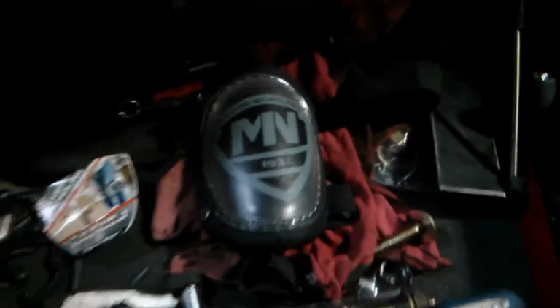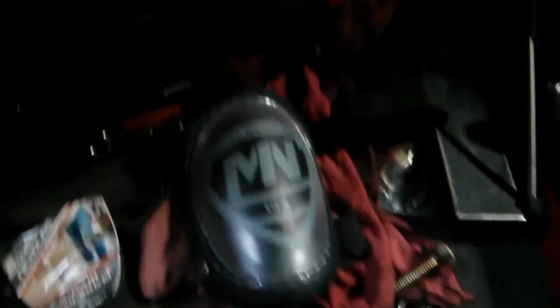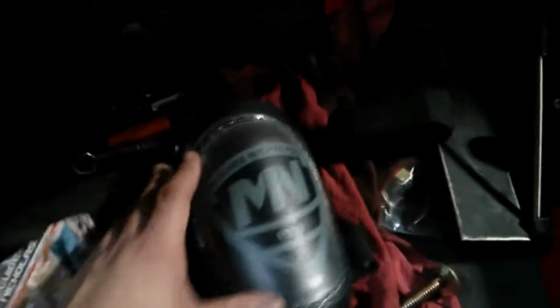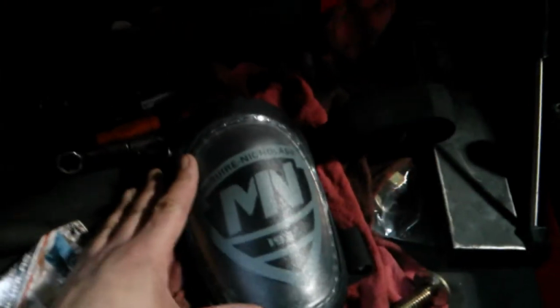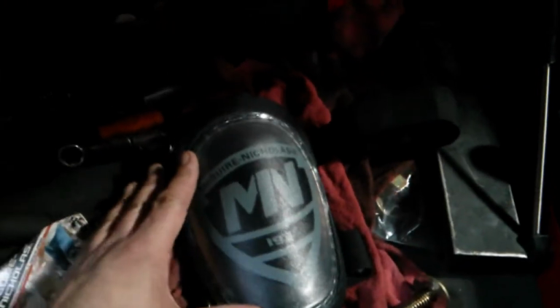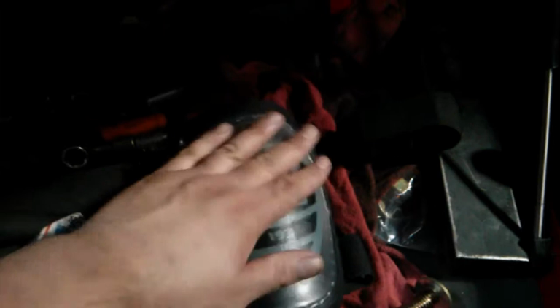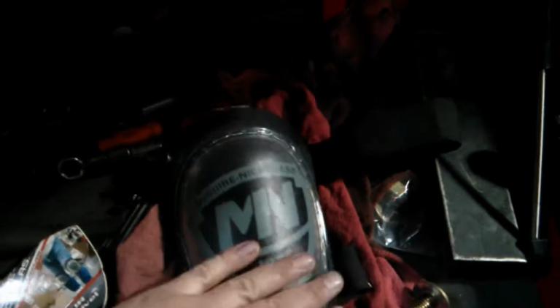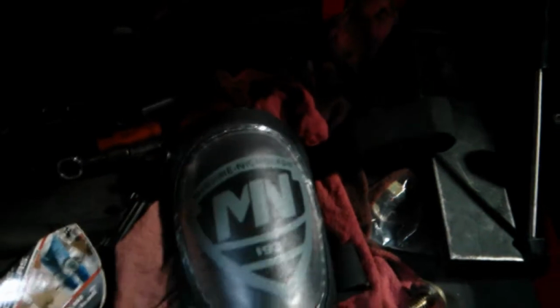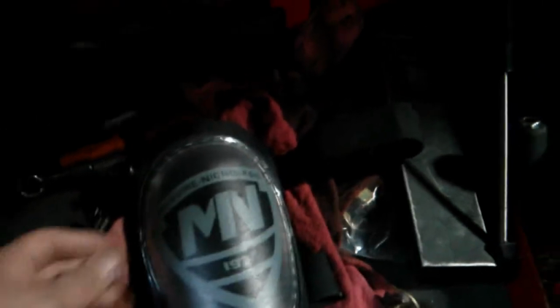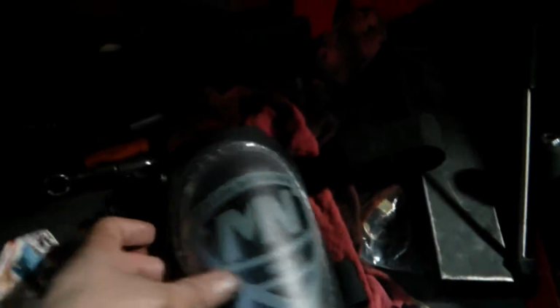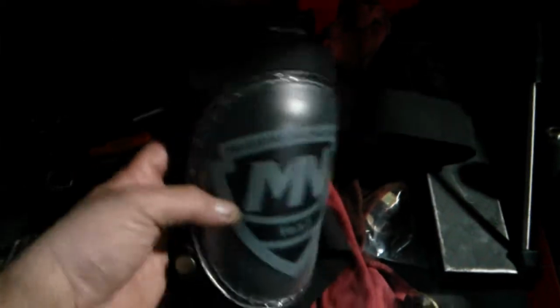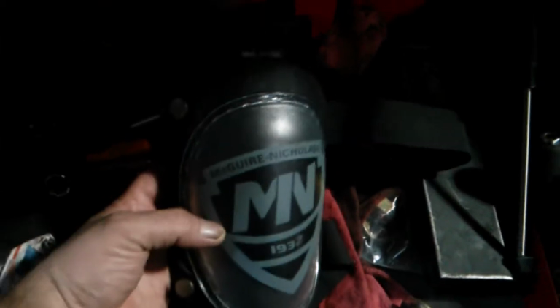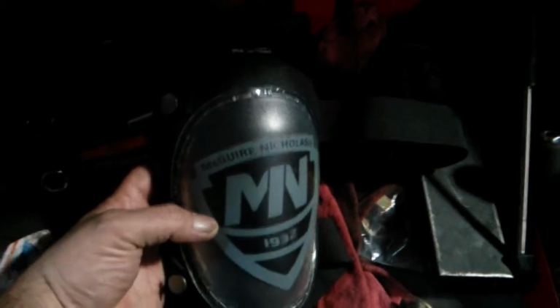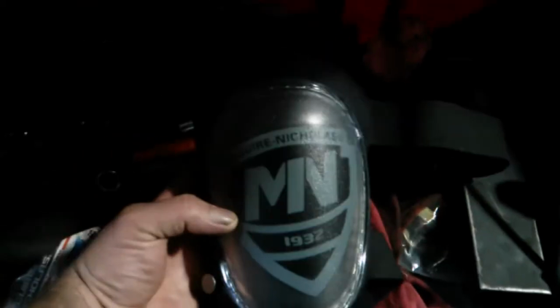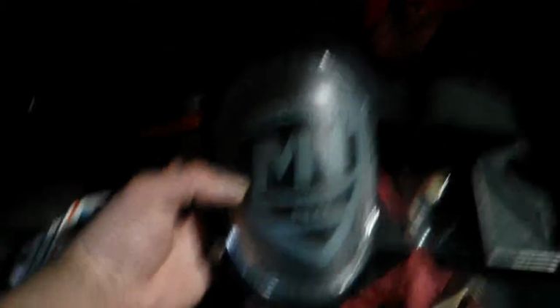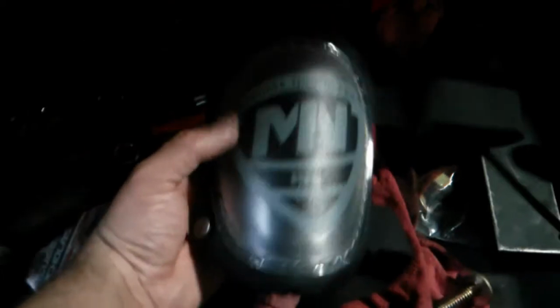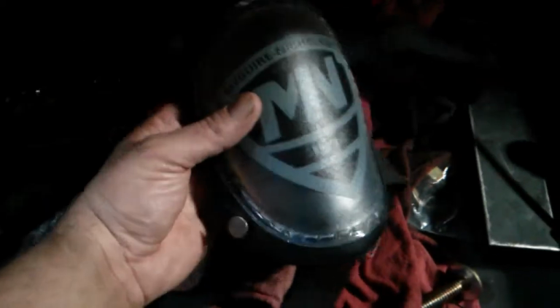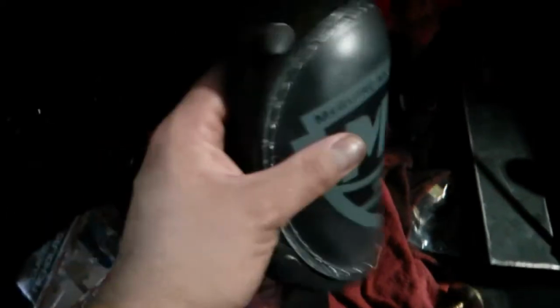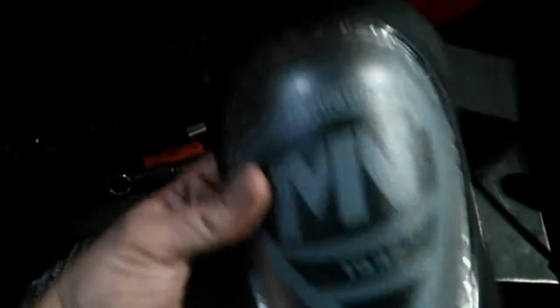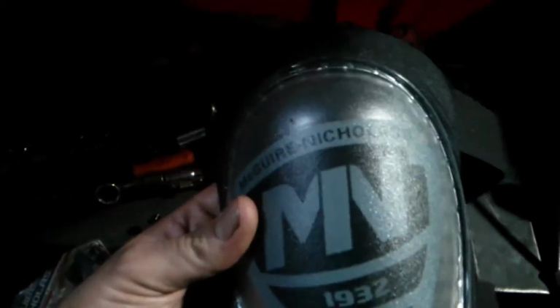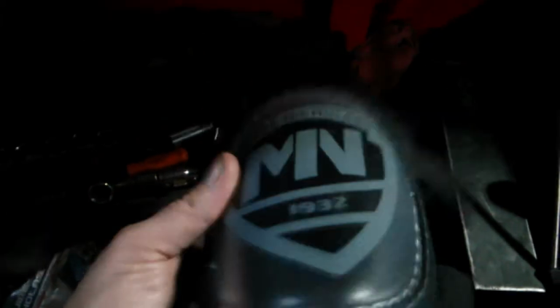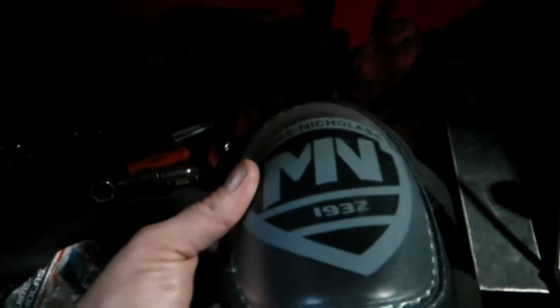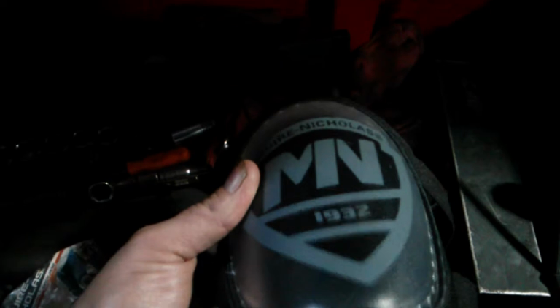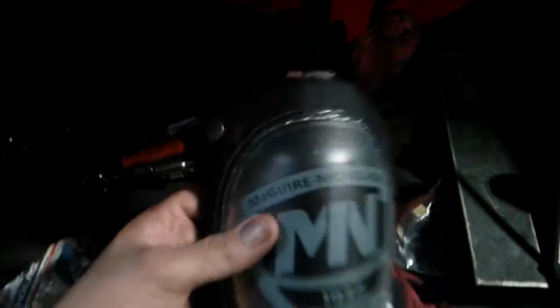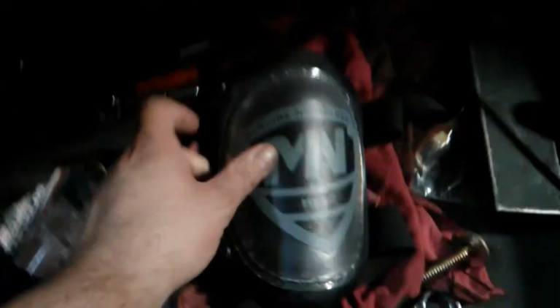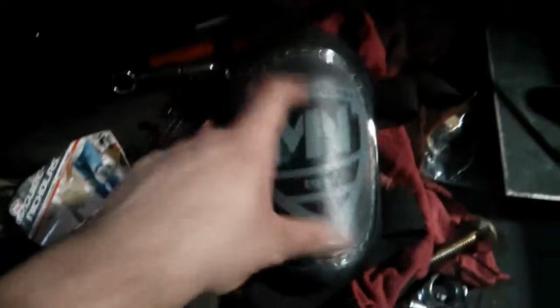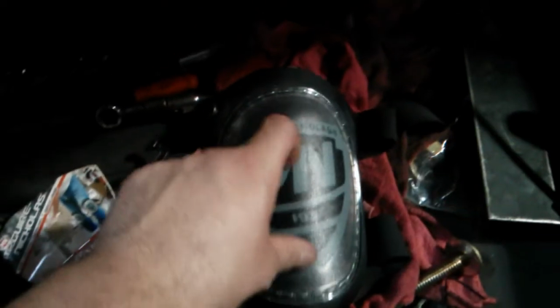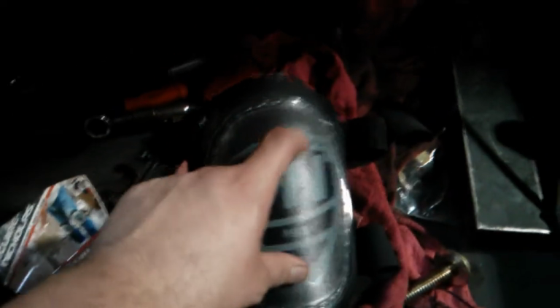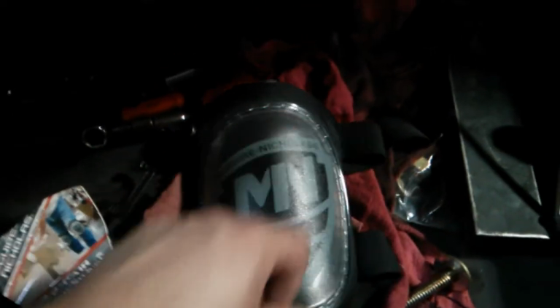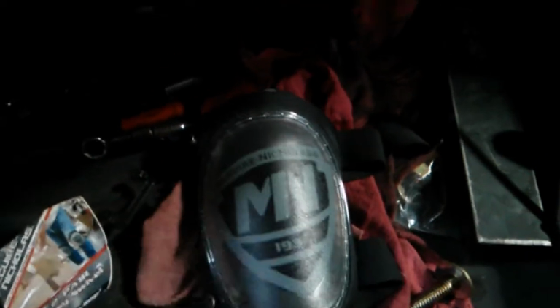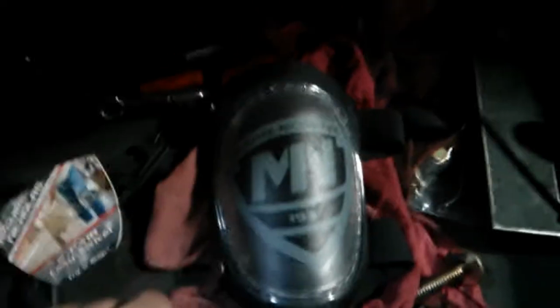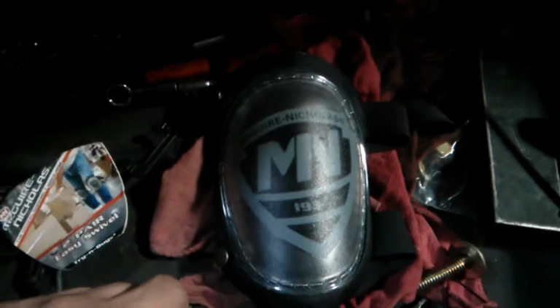But recently they went through a redesign. They used to be a white capped knee pad, and now they have this clear design, which I think looks pretty cool. The logo is actually underneath the hard clear shell.